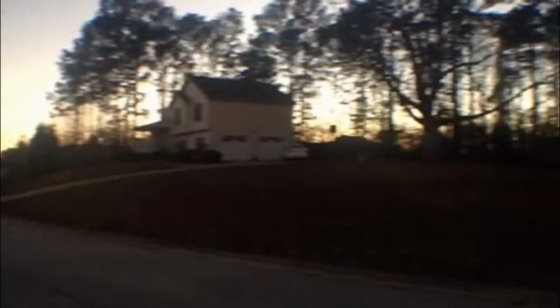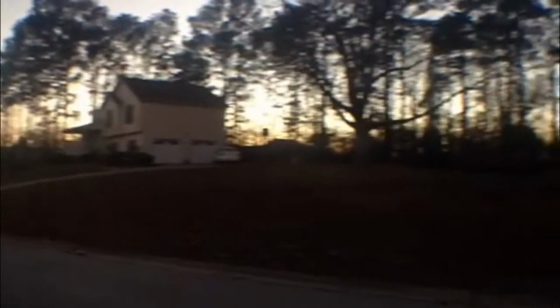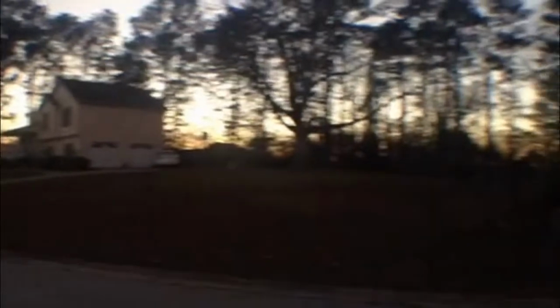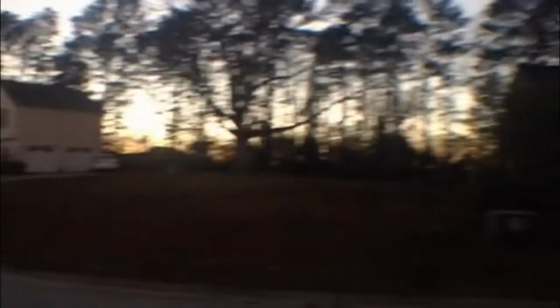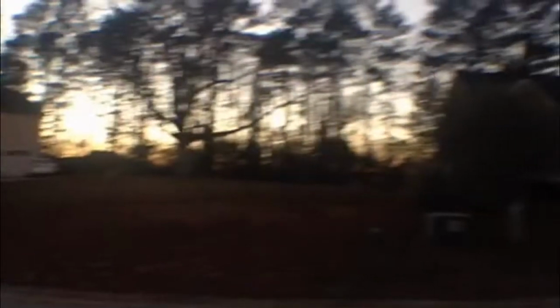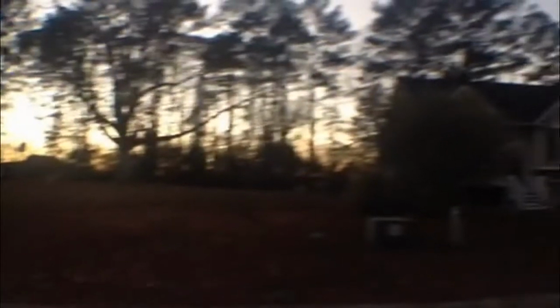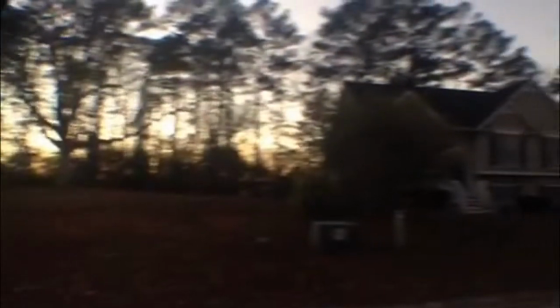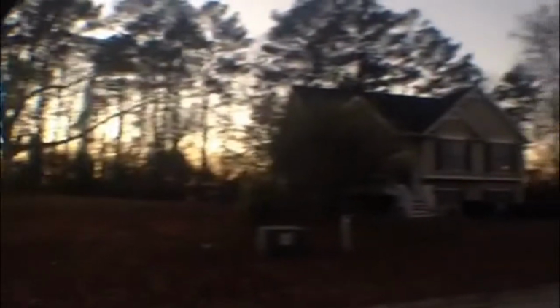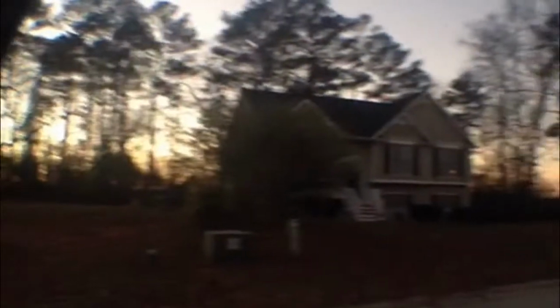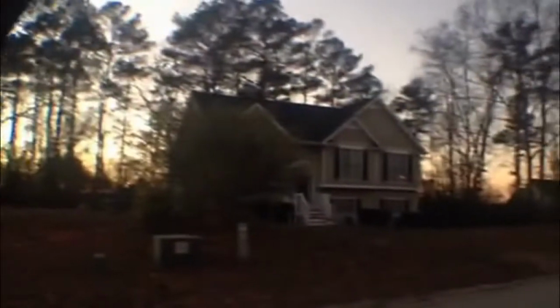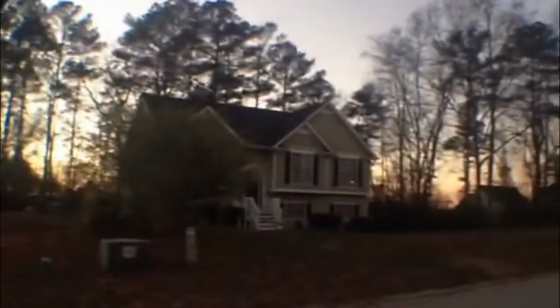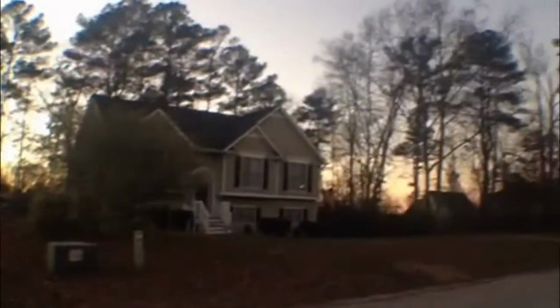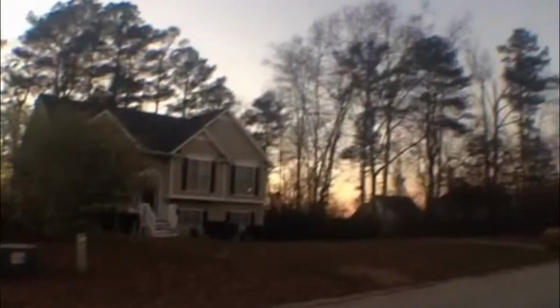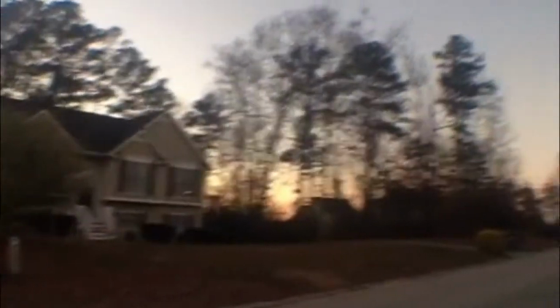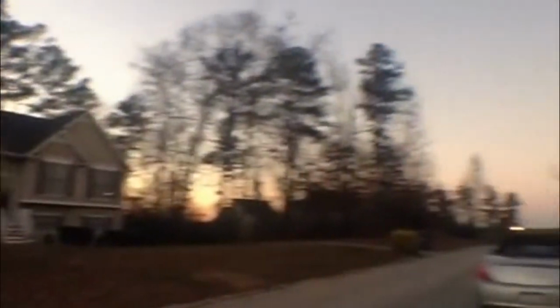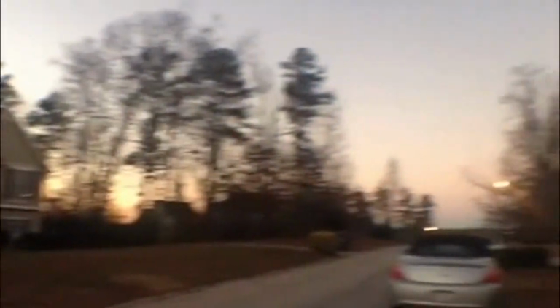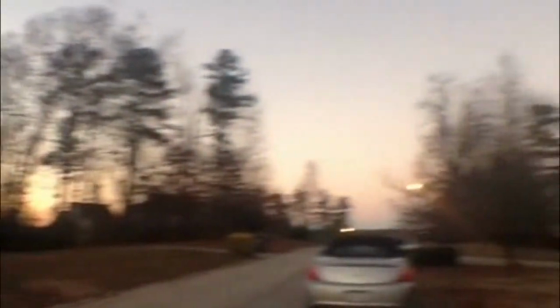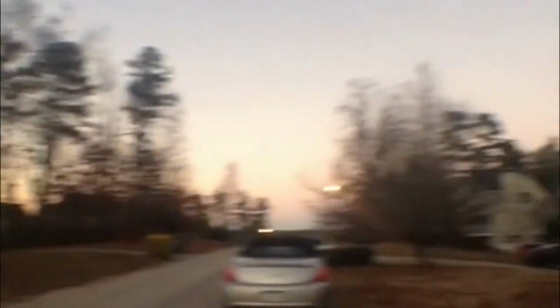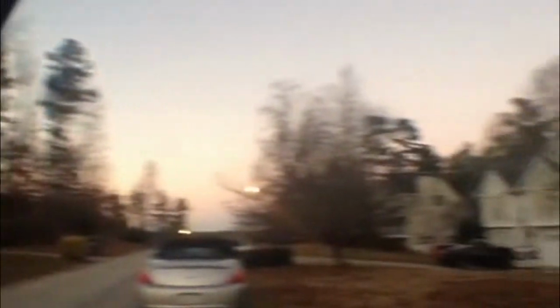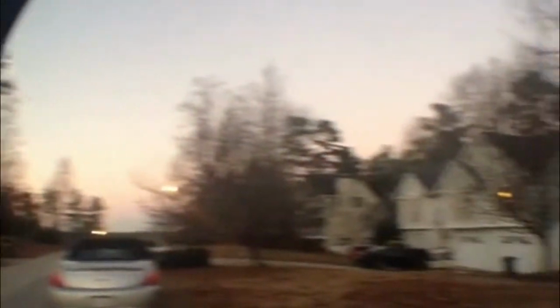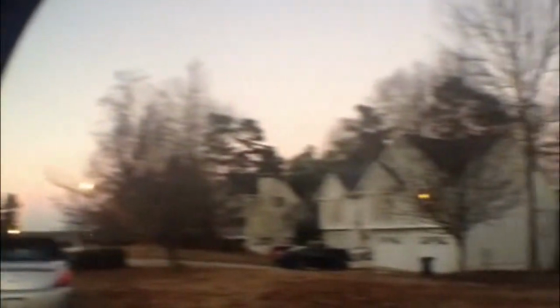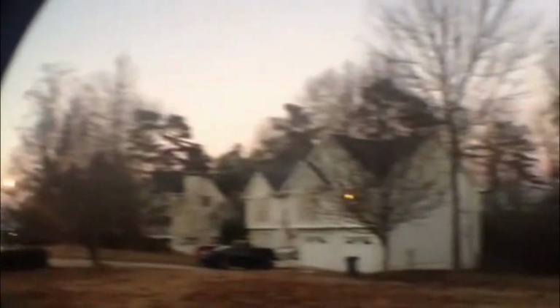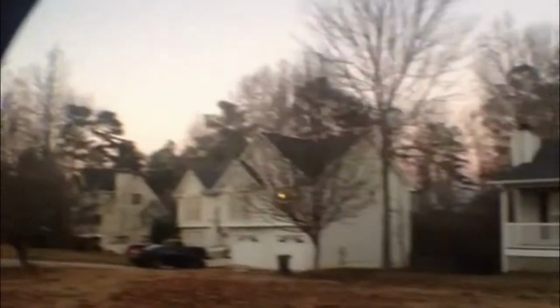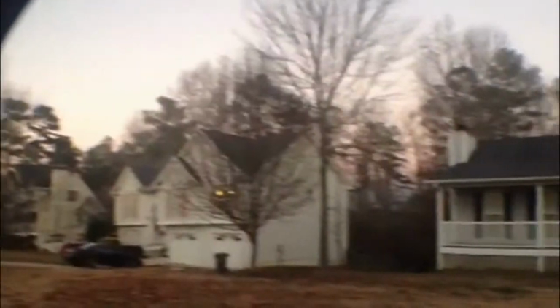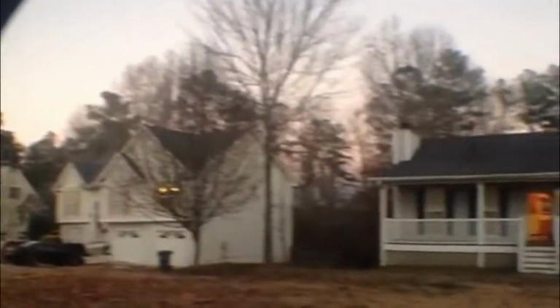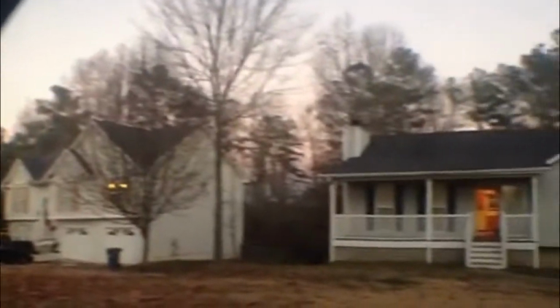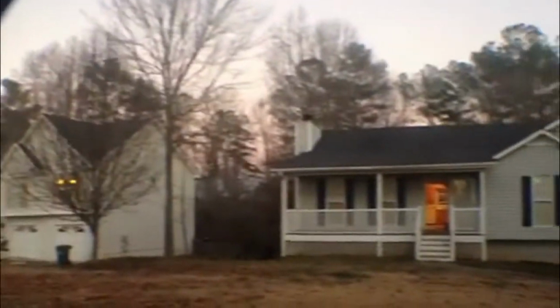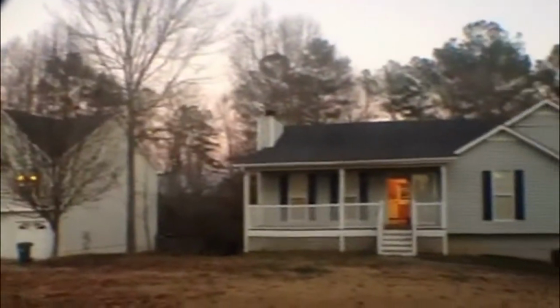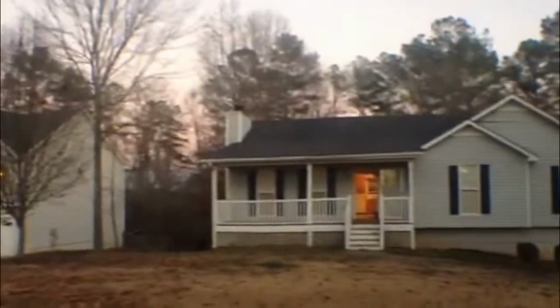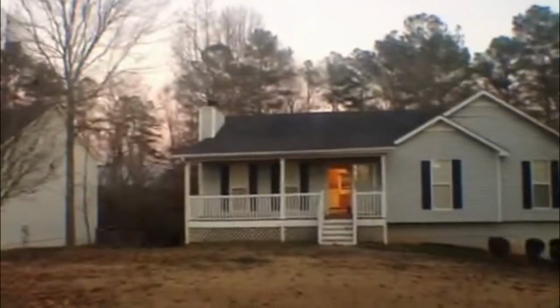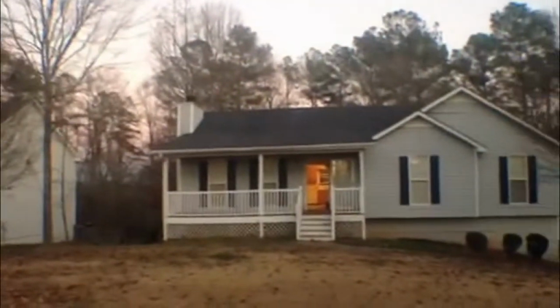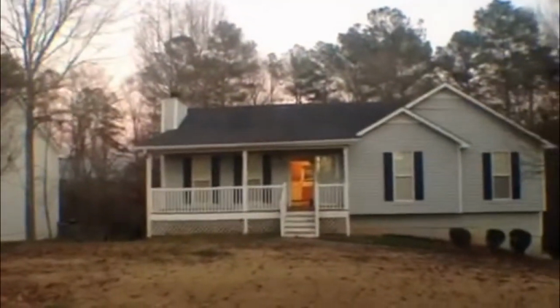It's a nice quiet subdivision. It seems very well maintained. Let's take a look in this home.